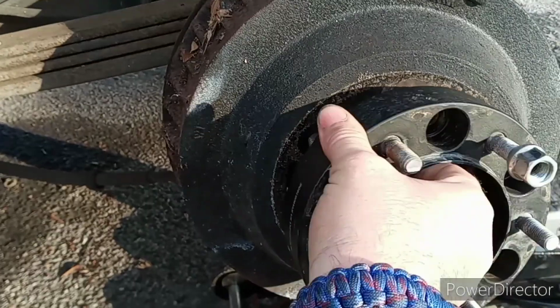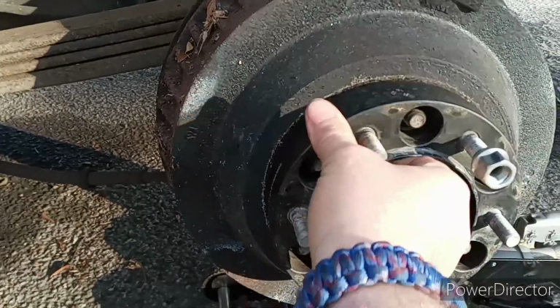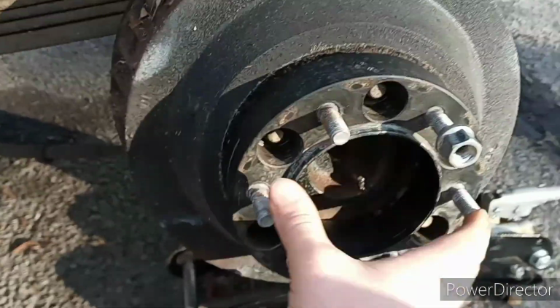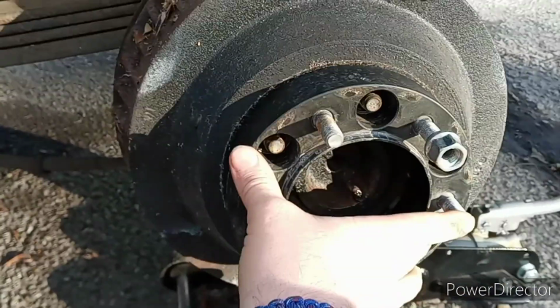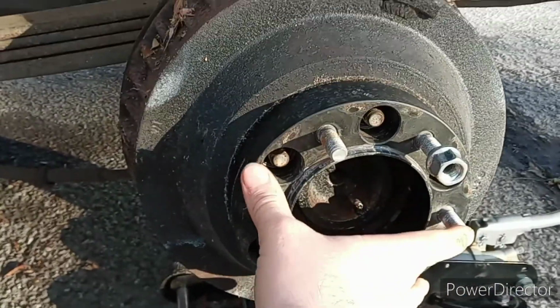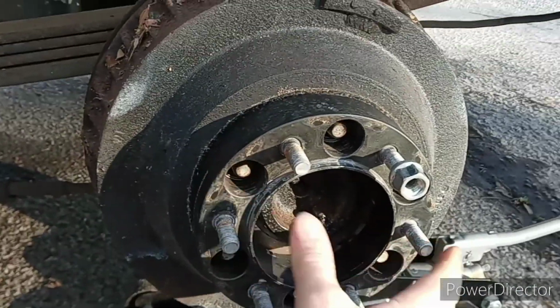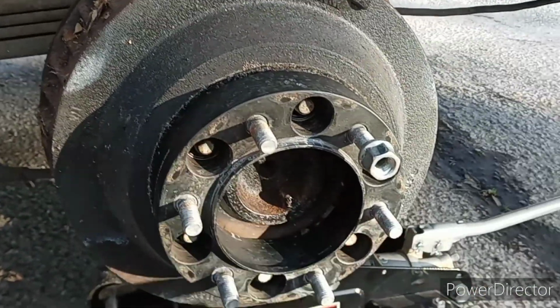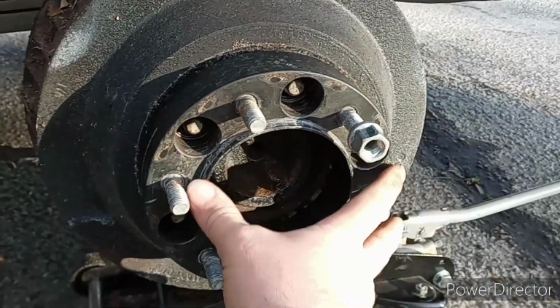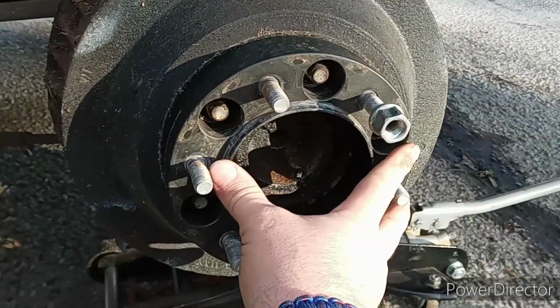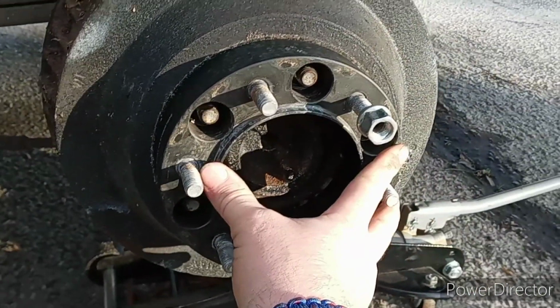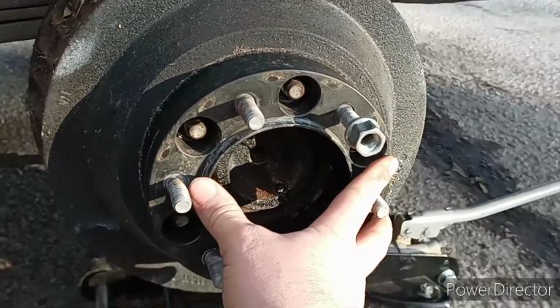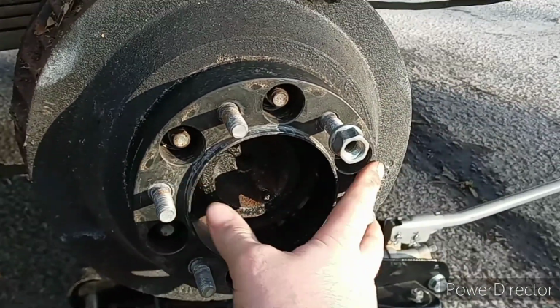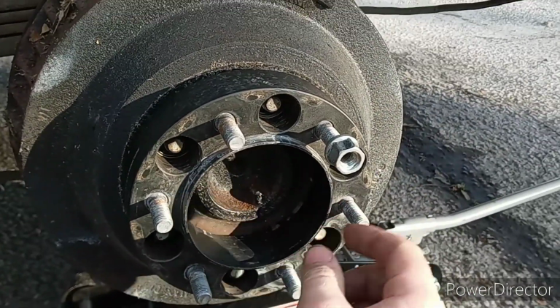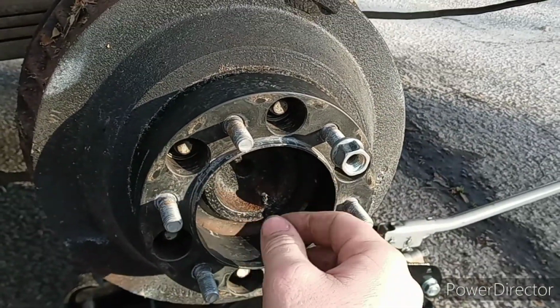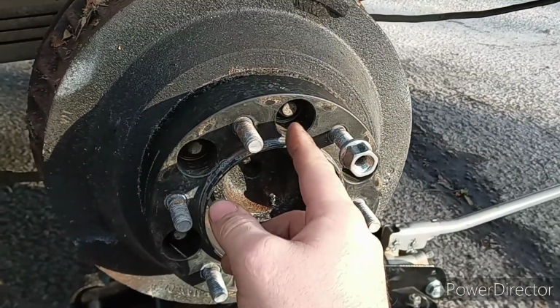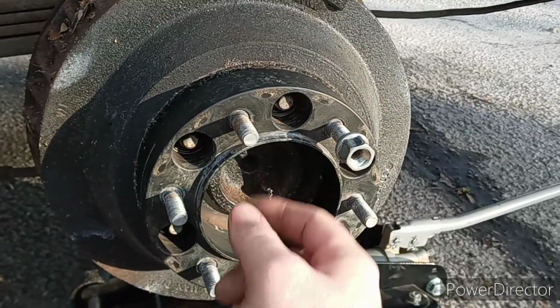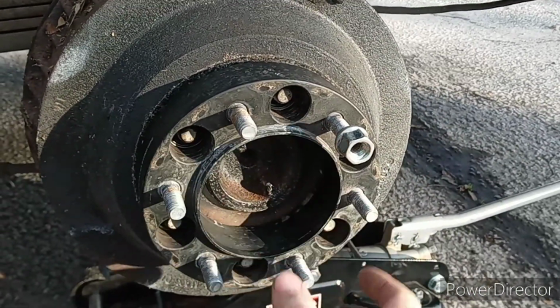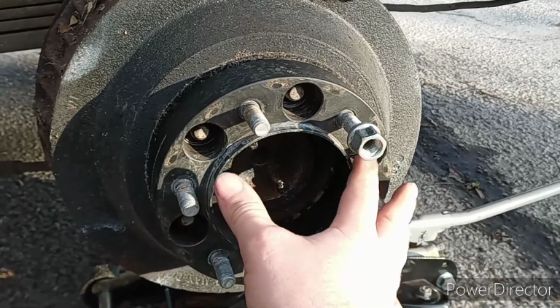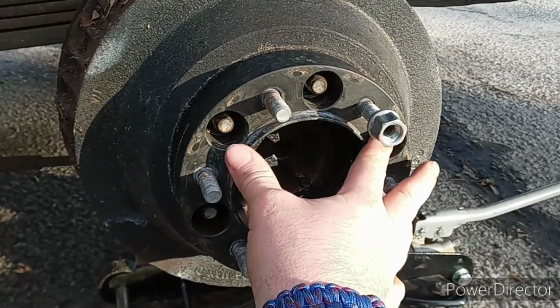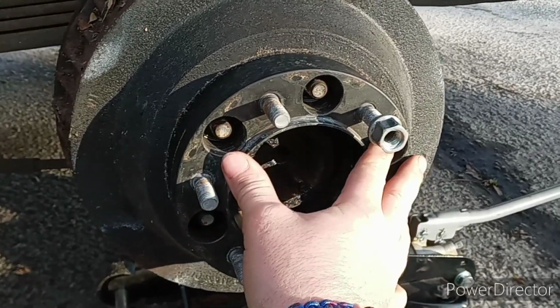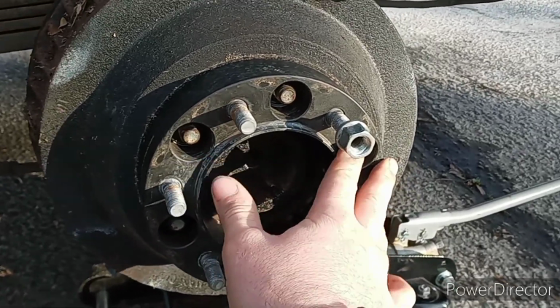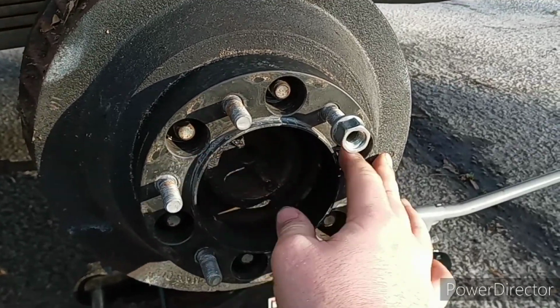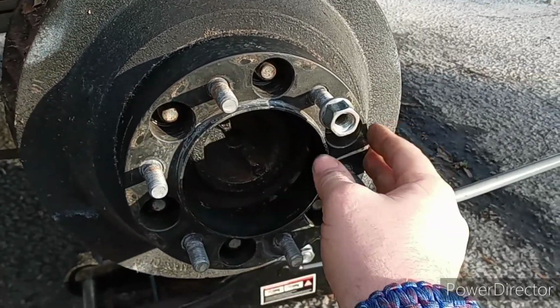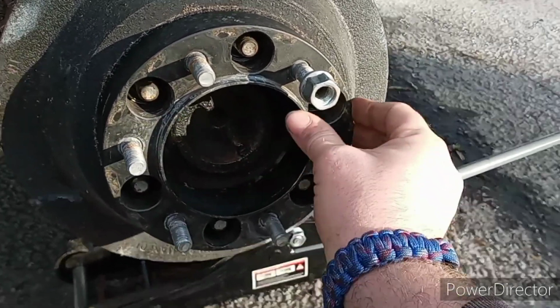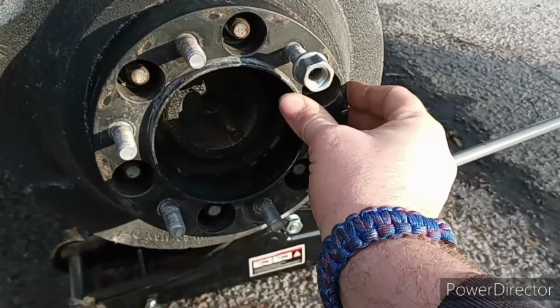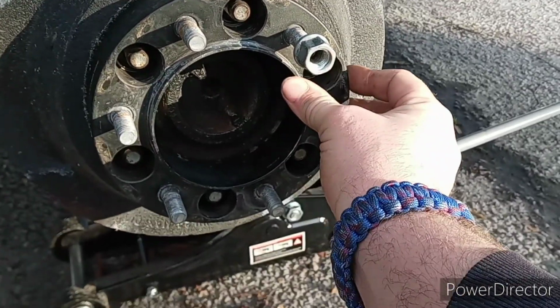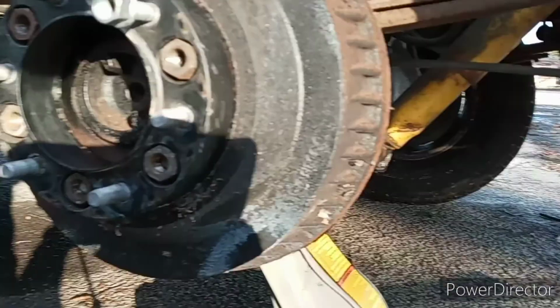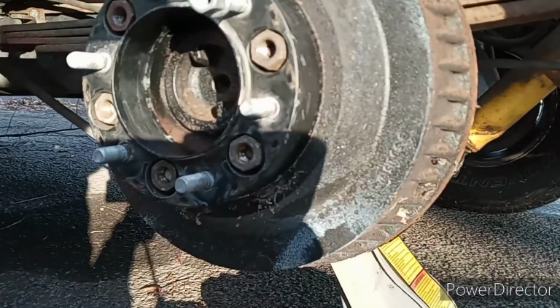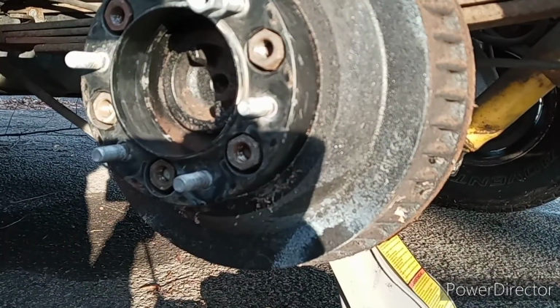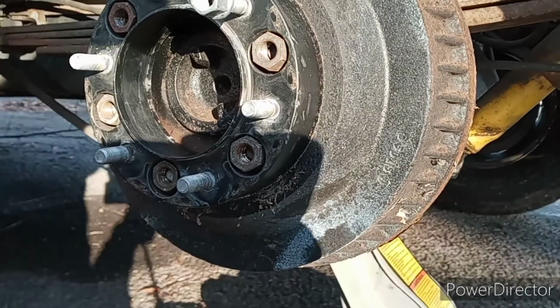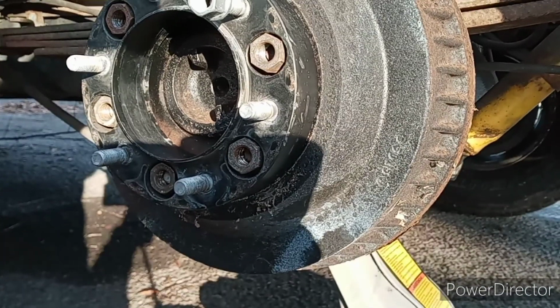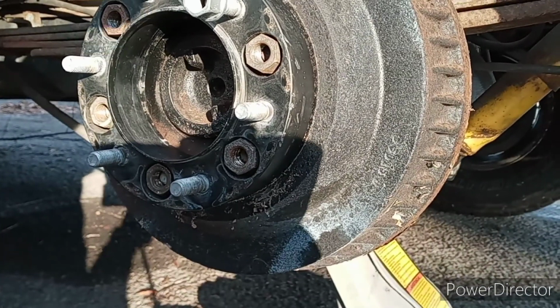Get it to fit — boom. So it looks like the studs on the back might be a little bit longer than on the front.